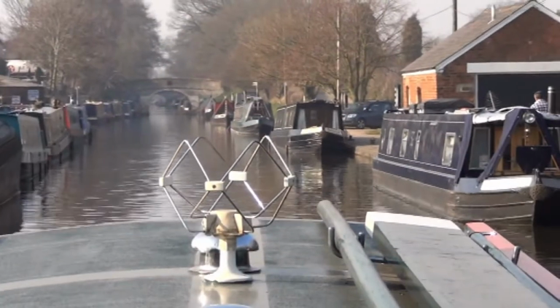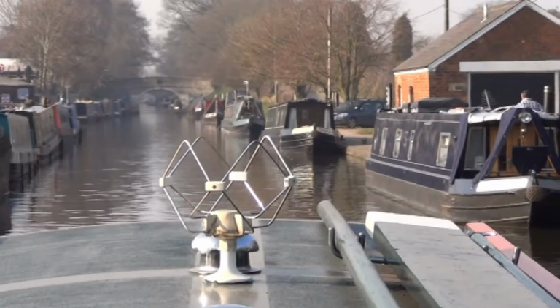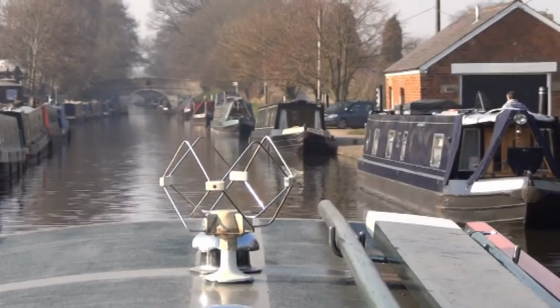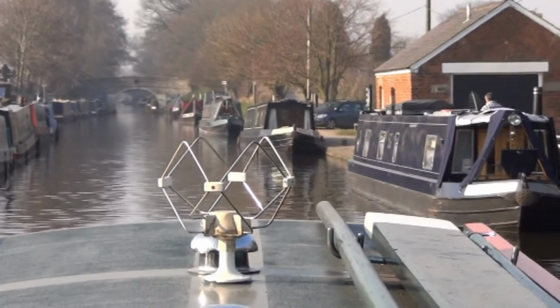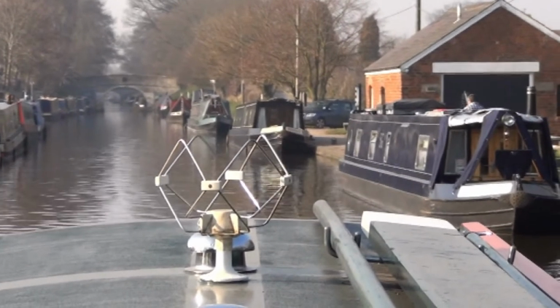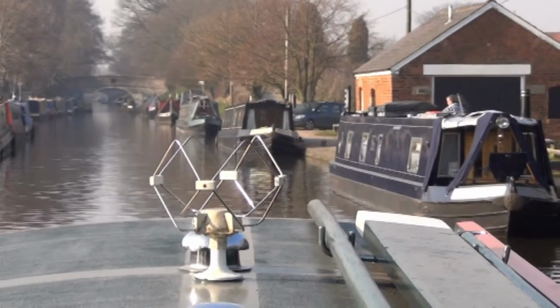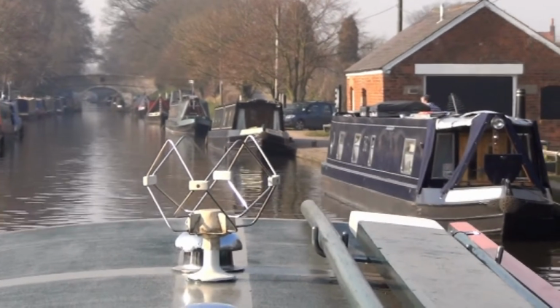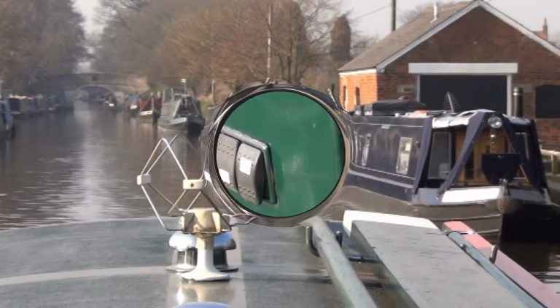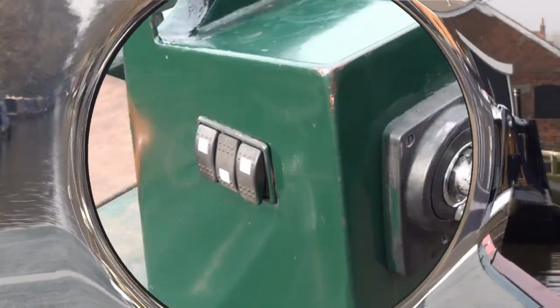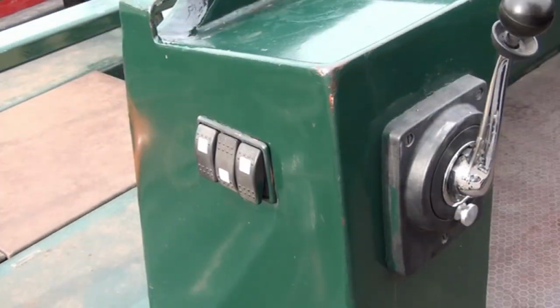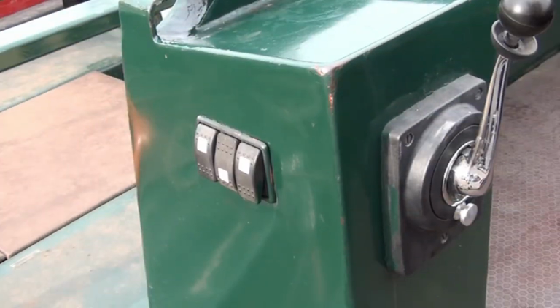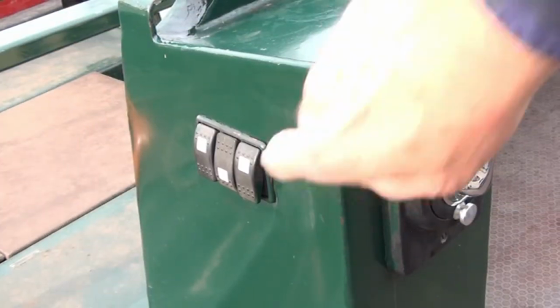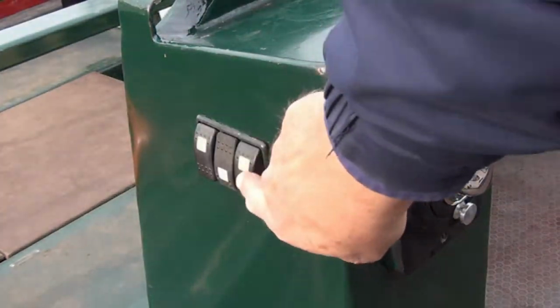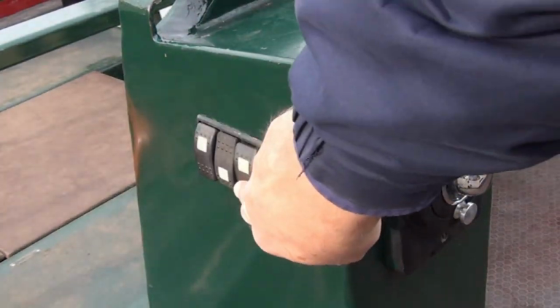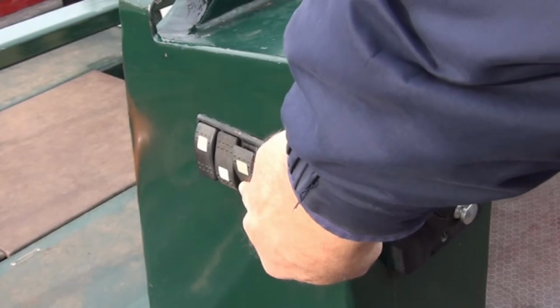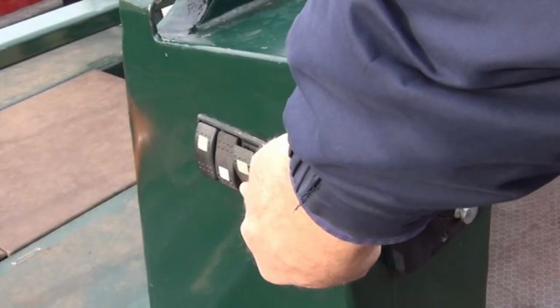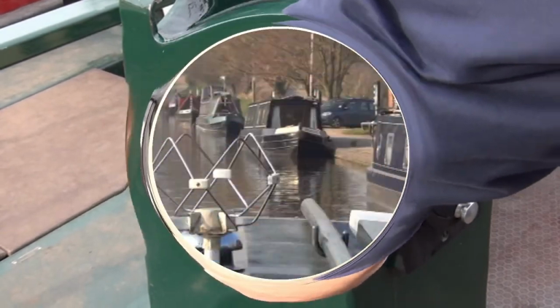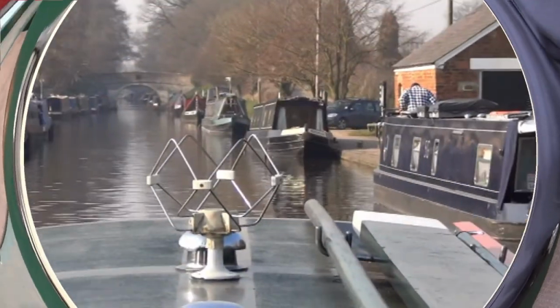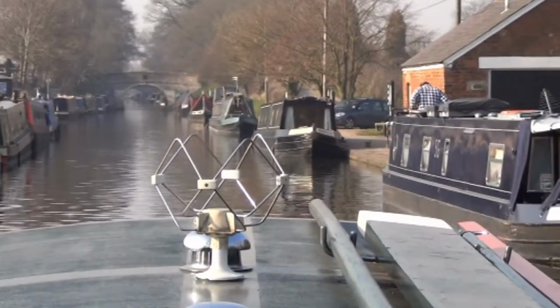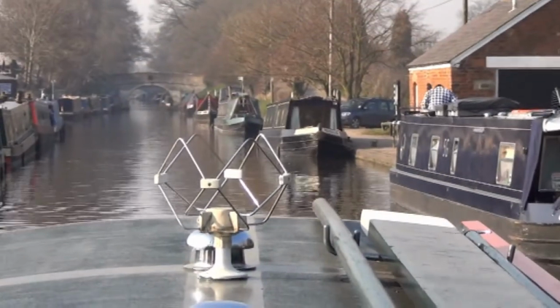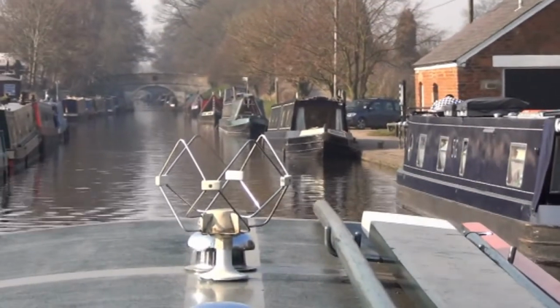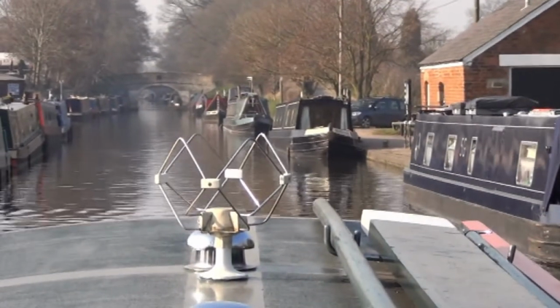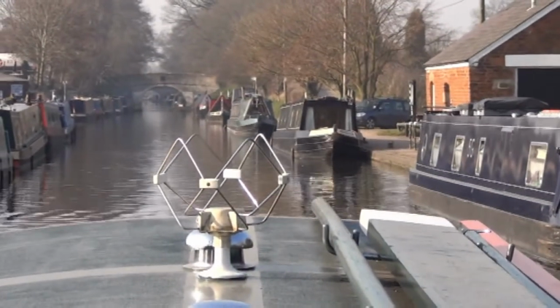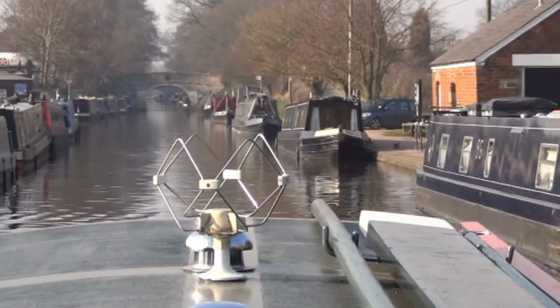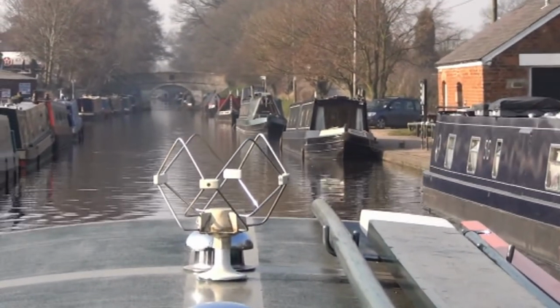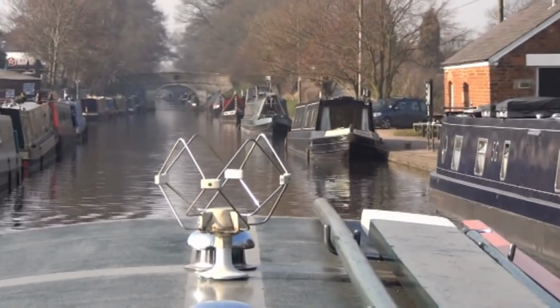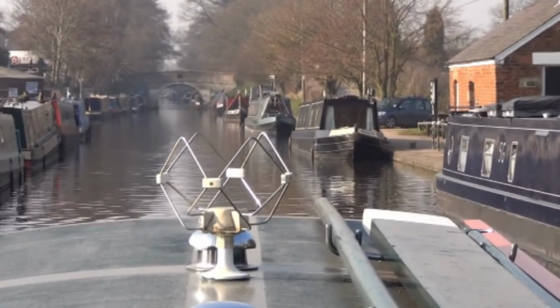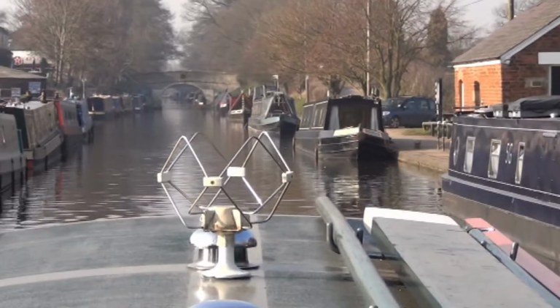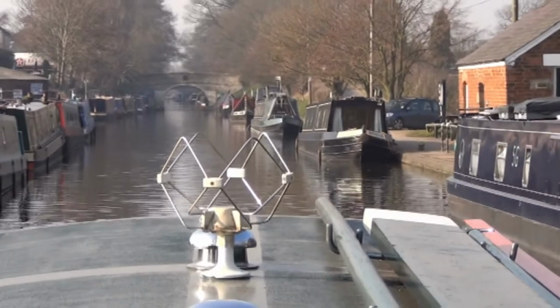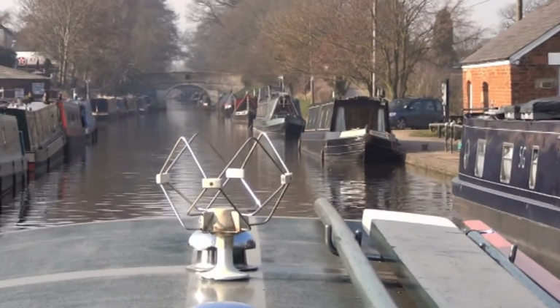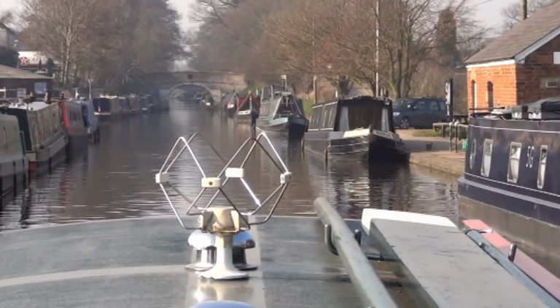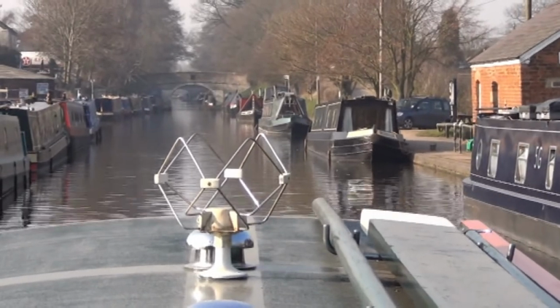Every day, when you stop at the end of the day, run the bilge pump to ensure any water has been cleared from the engine room. Check that the water has stopped being pumped before you turn it off — just look over the side of the boat.